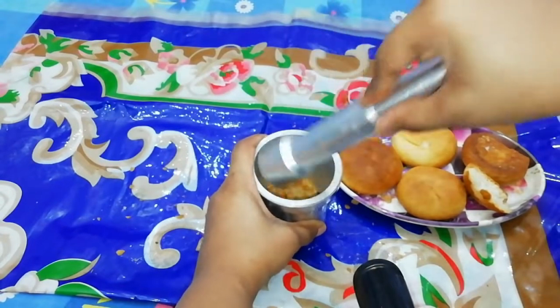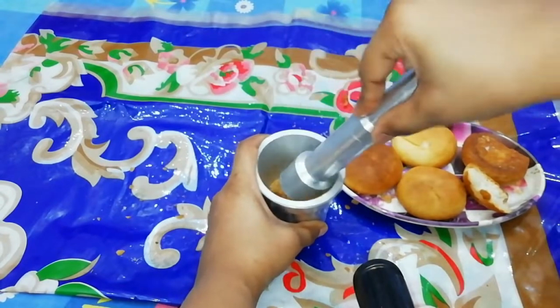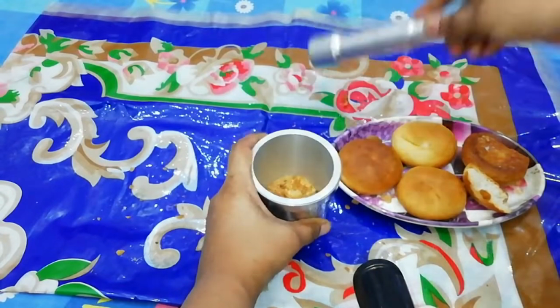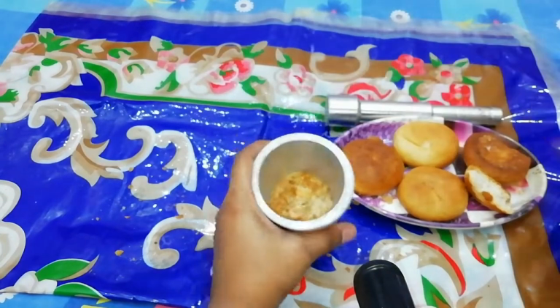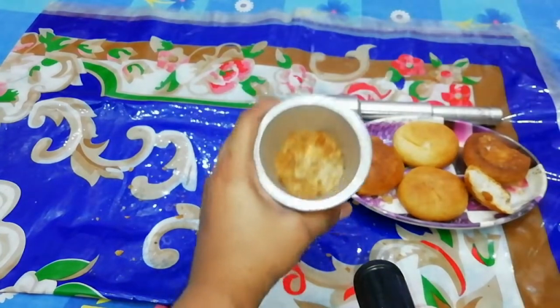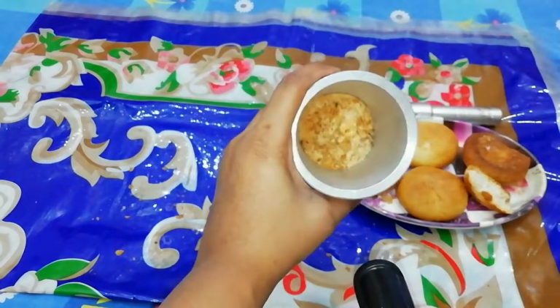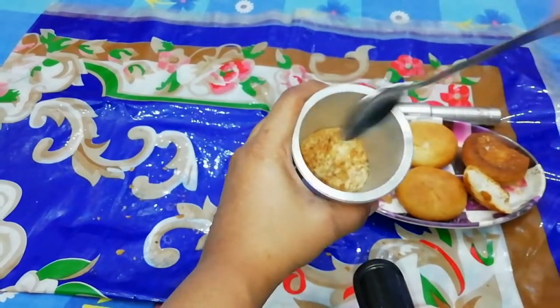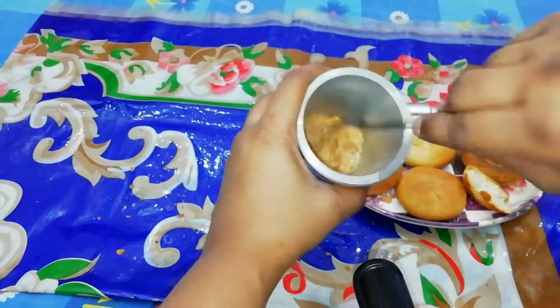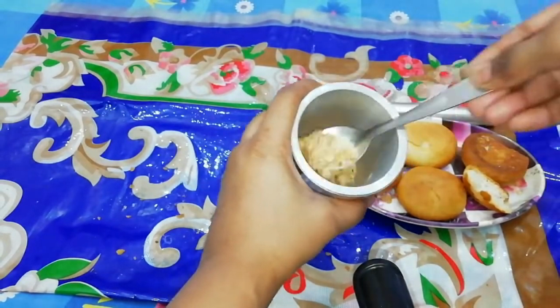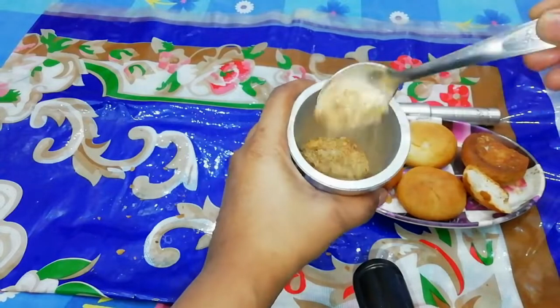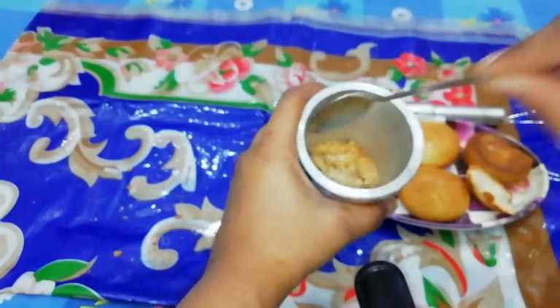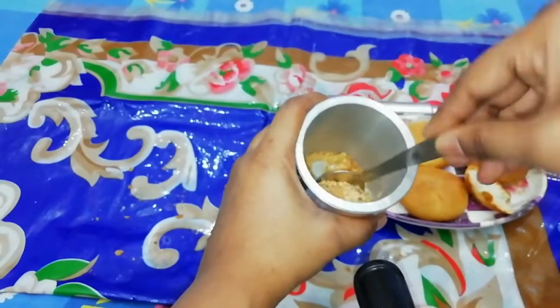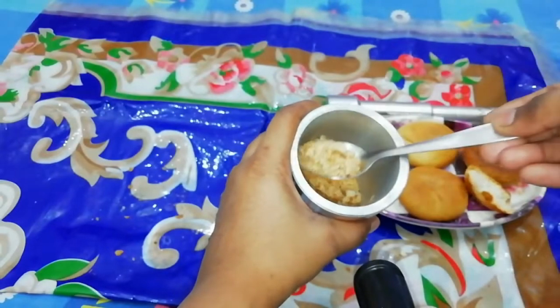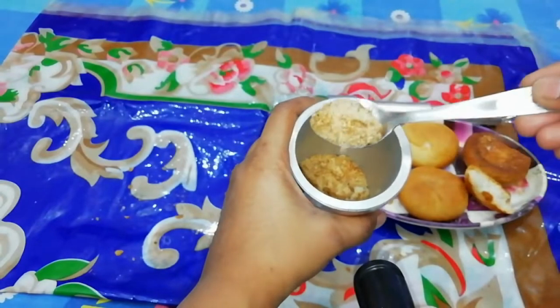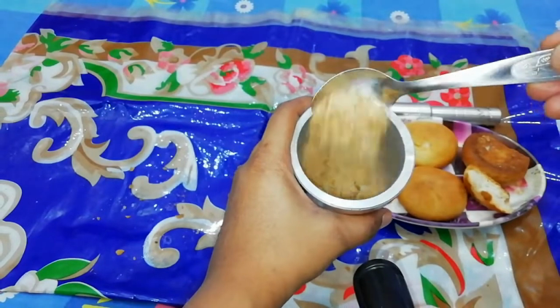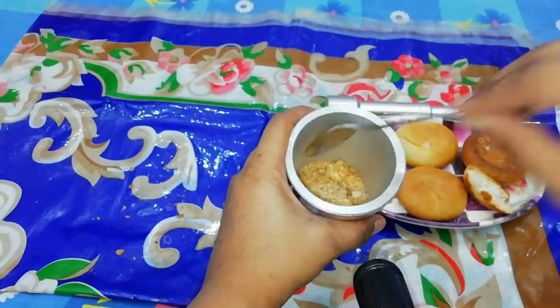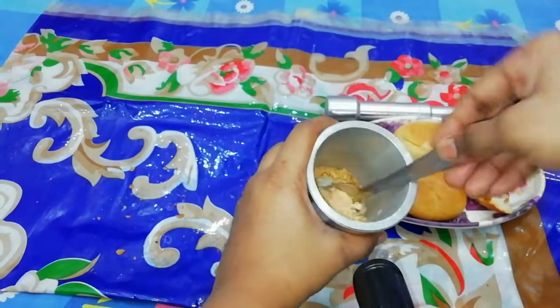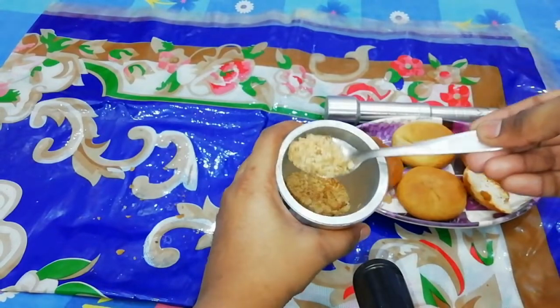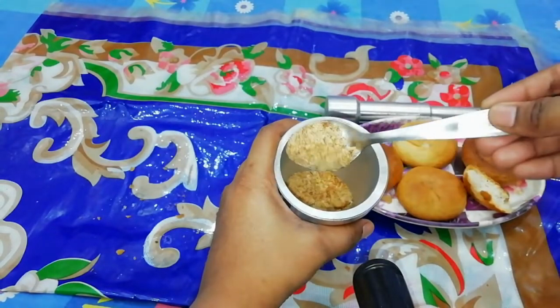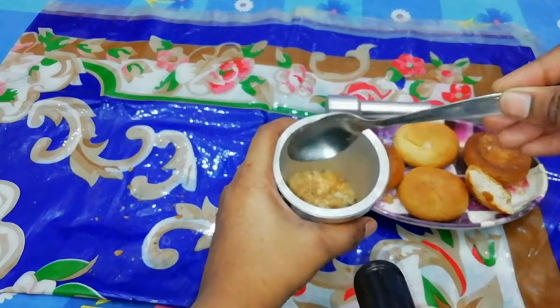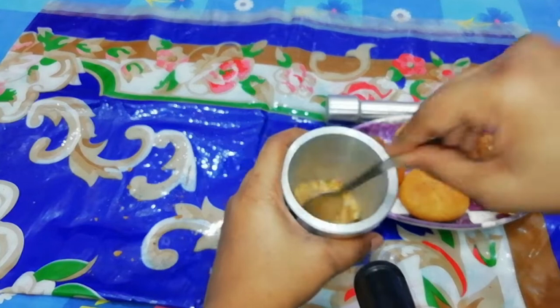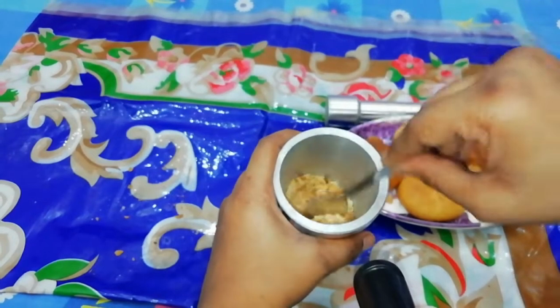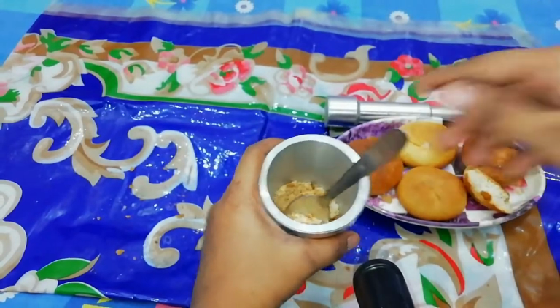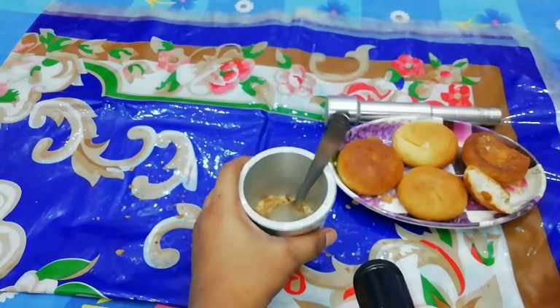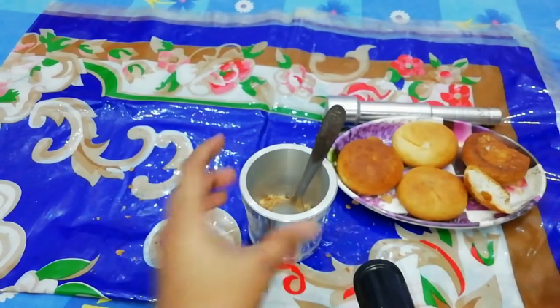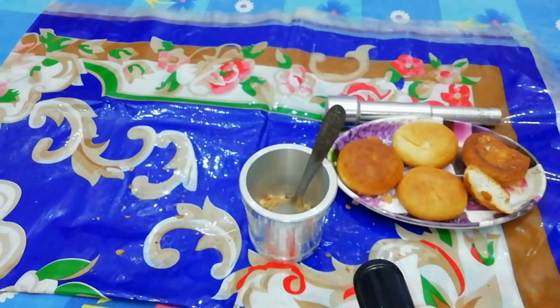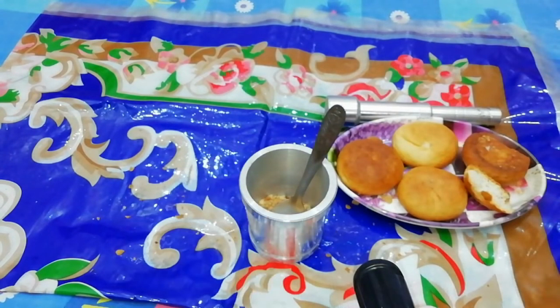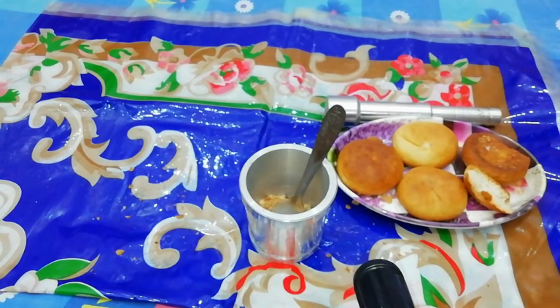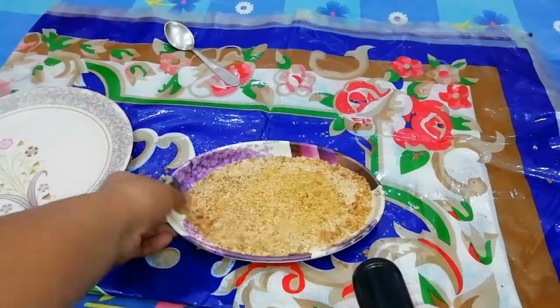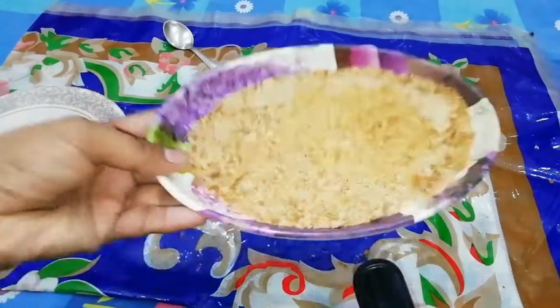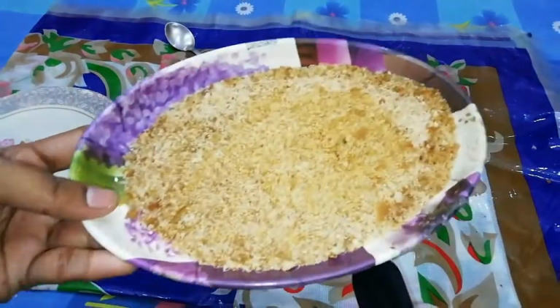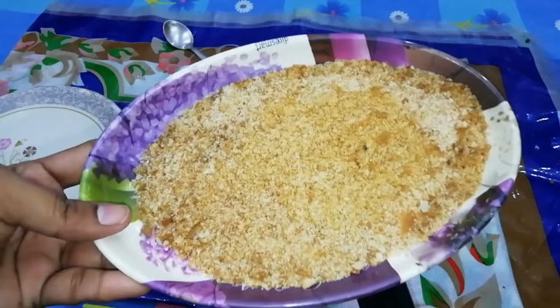We will be ready. If you have tried it, please tell us about the recipe. It will be very easy. The biscuit powder is ready.